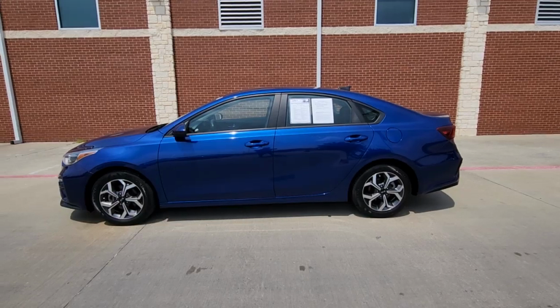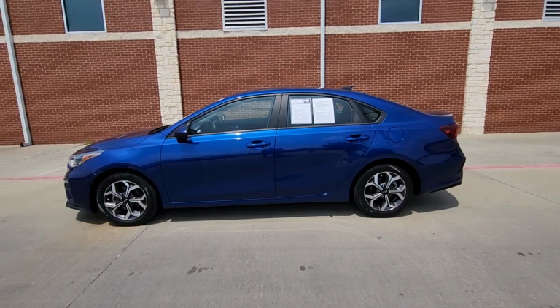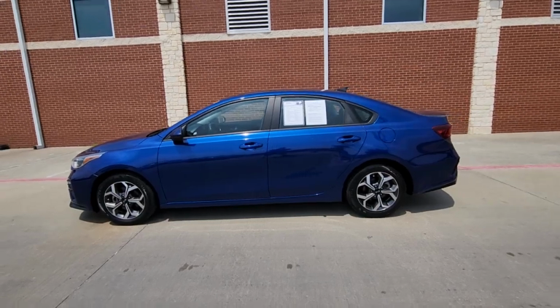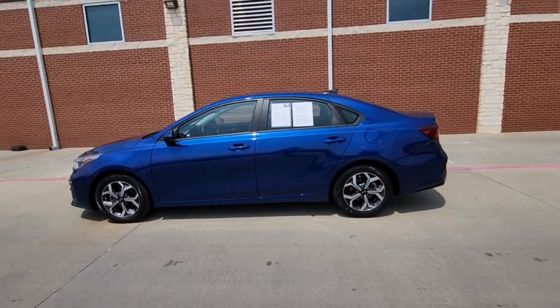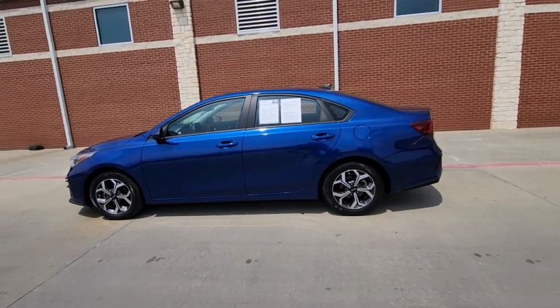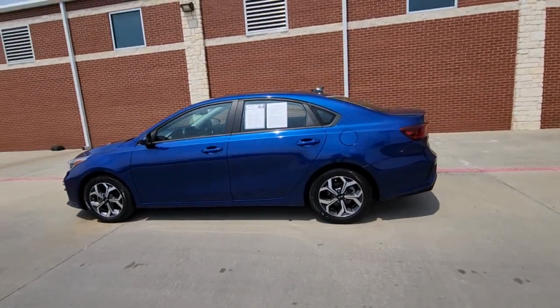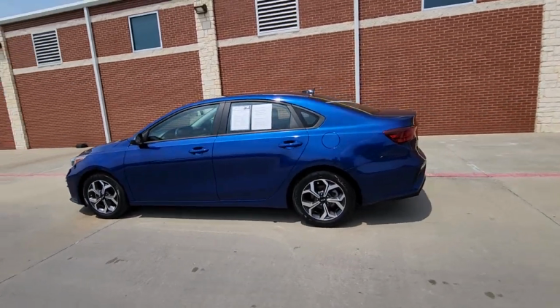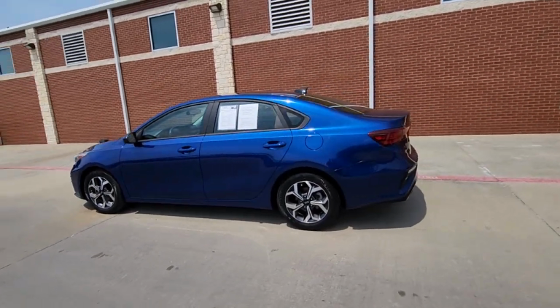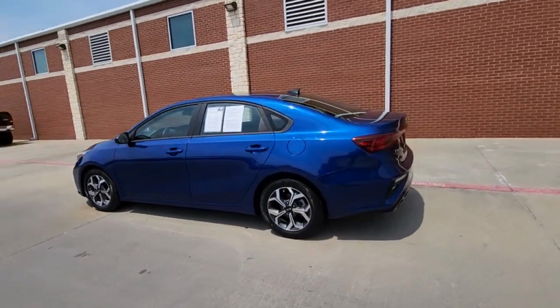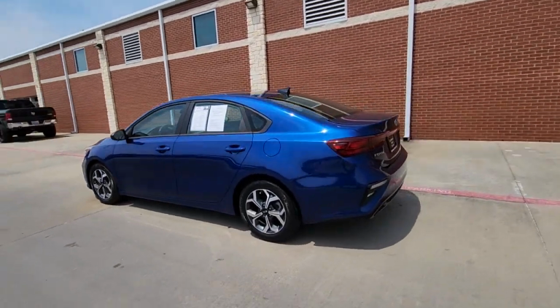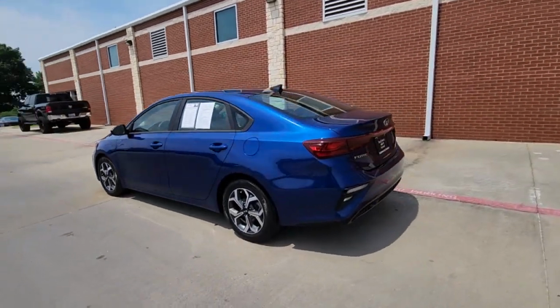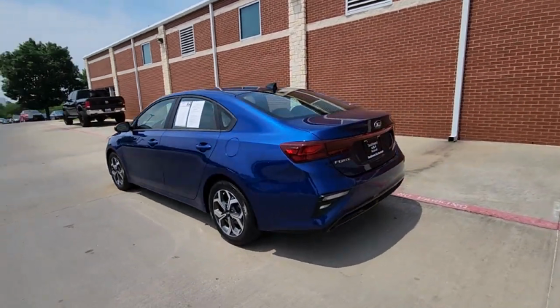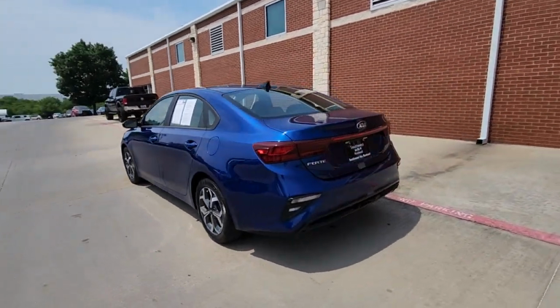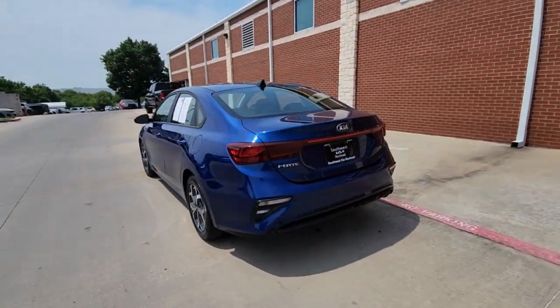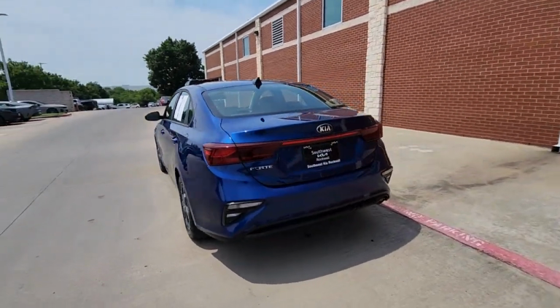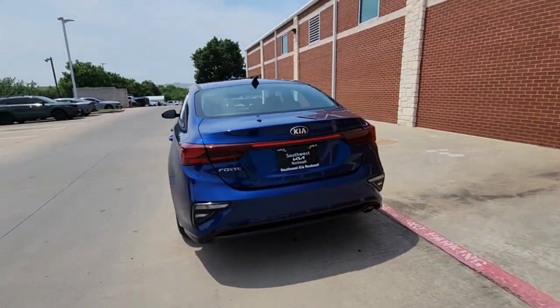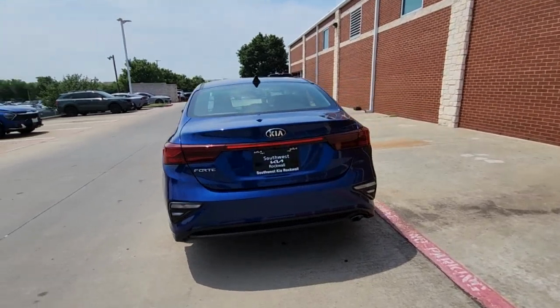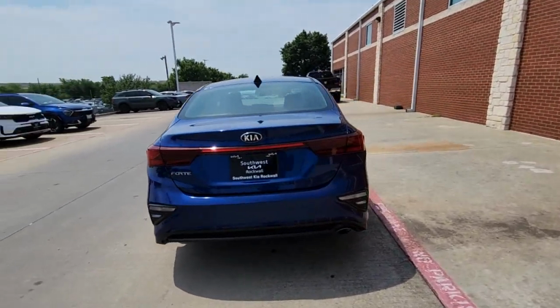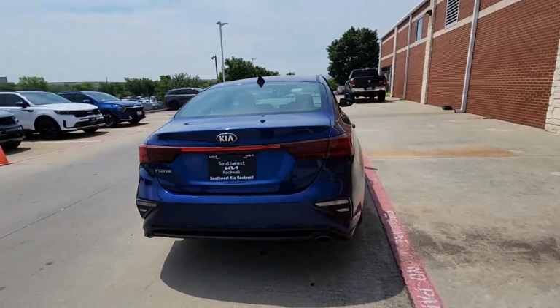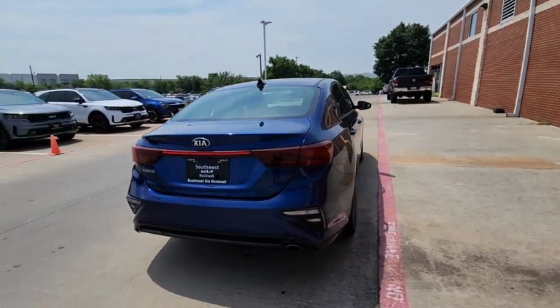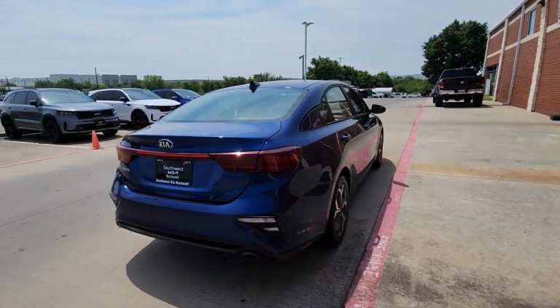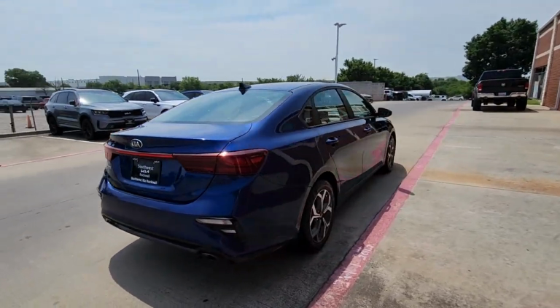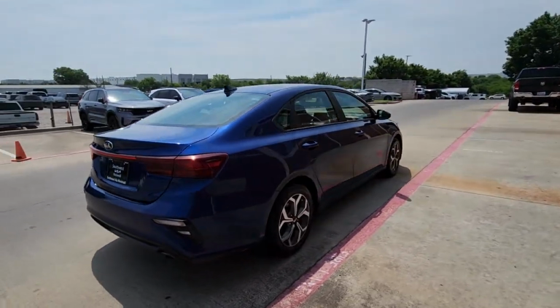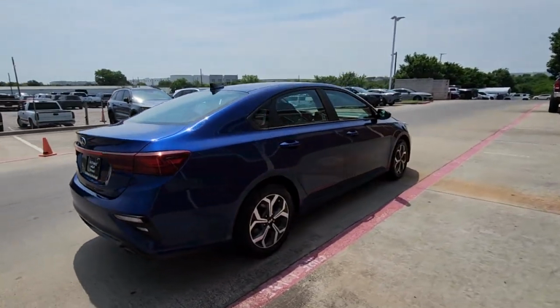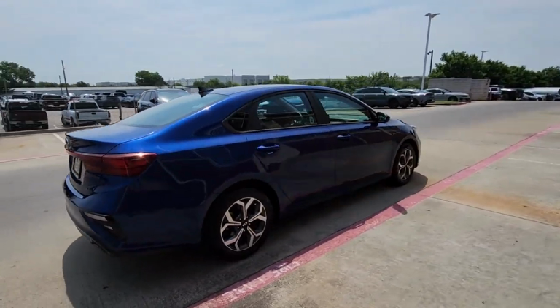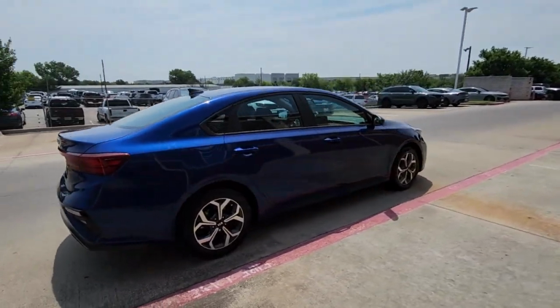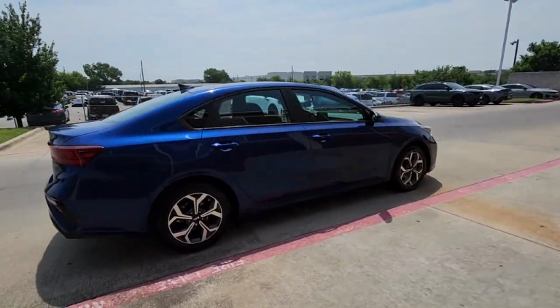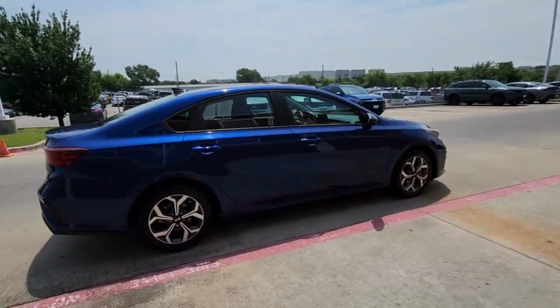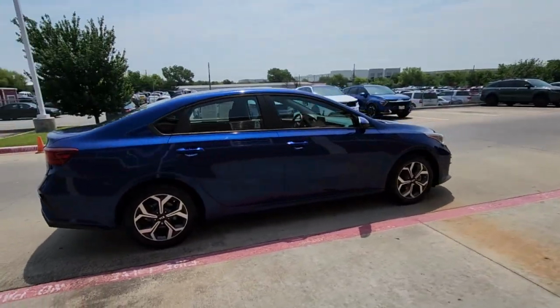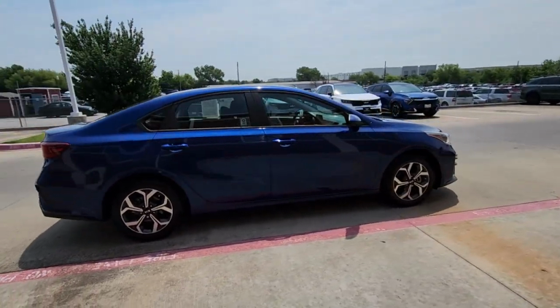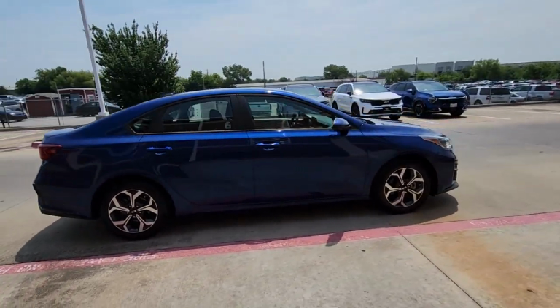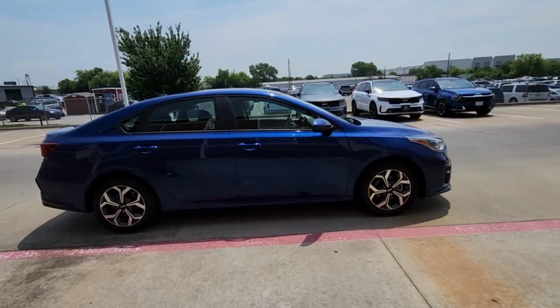Hop into the 2020 Kia Forte. With less than 35,000 miles on it, give in to your craving for smooth performance and a sporty upscale feel.